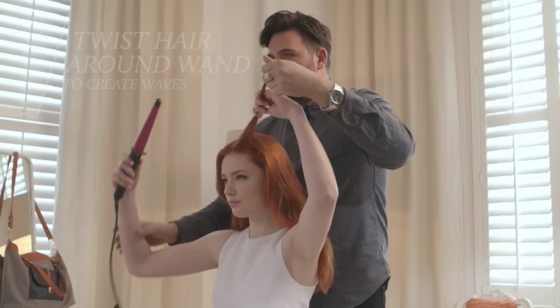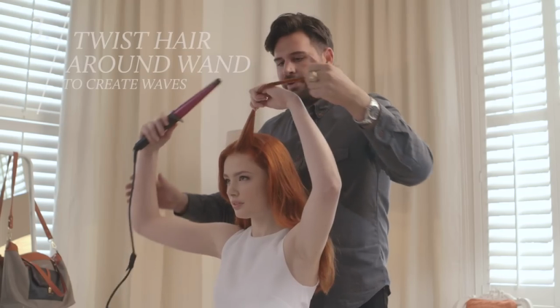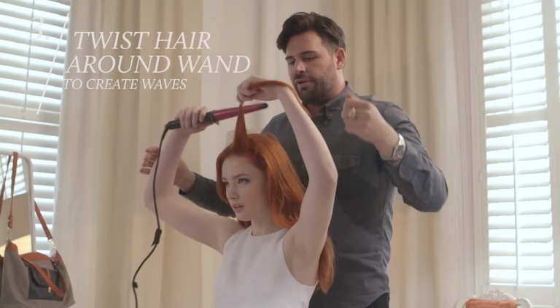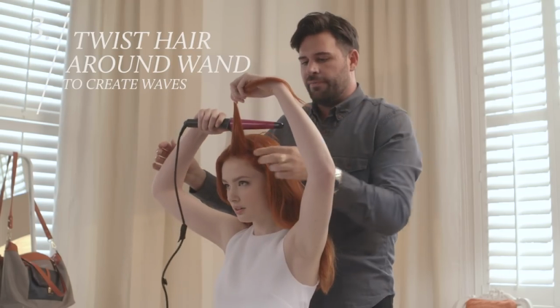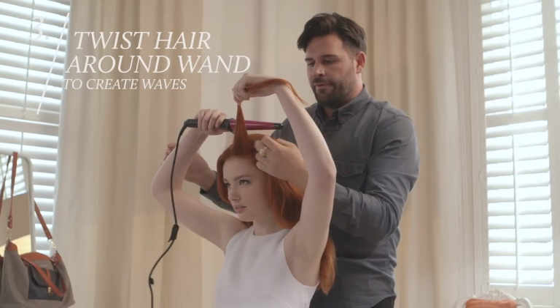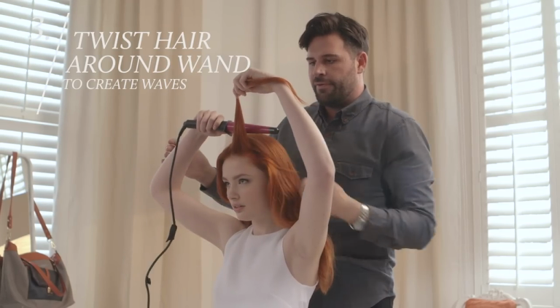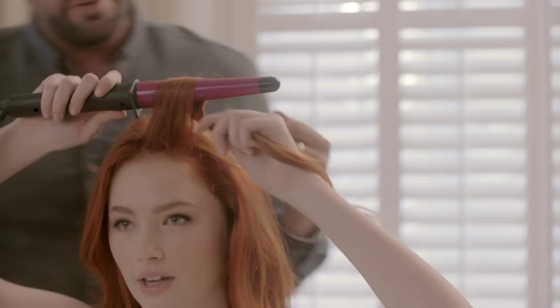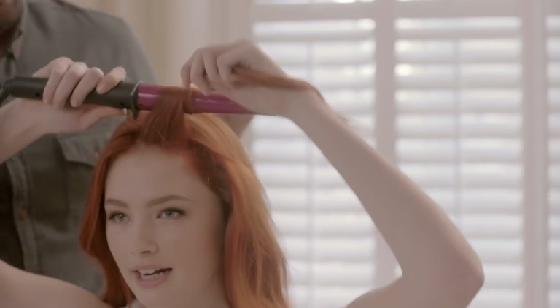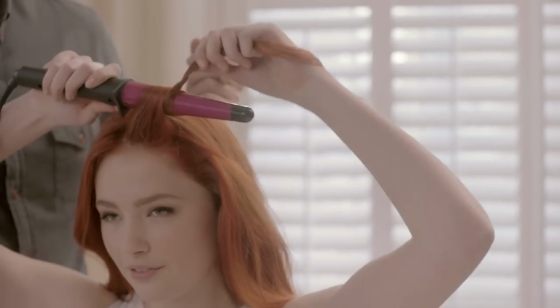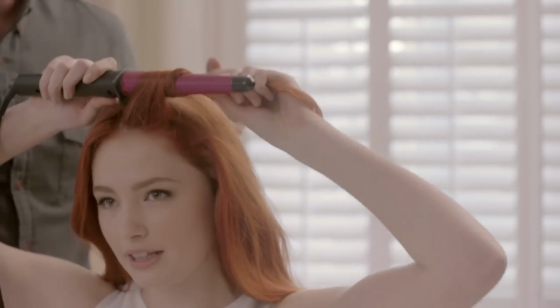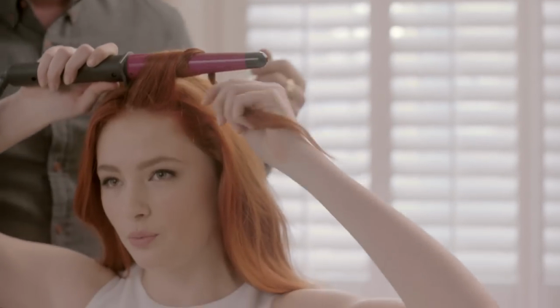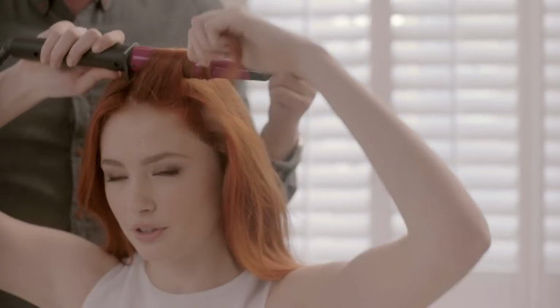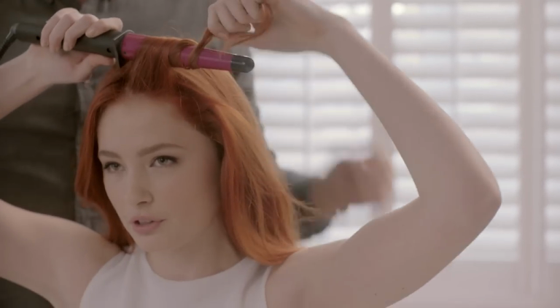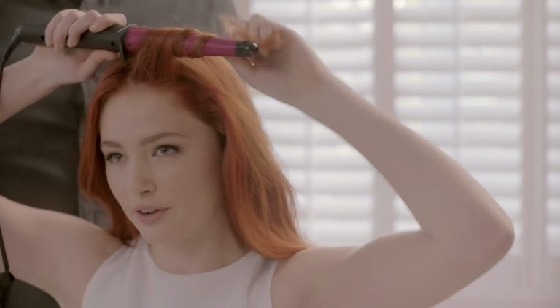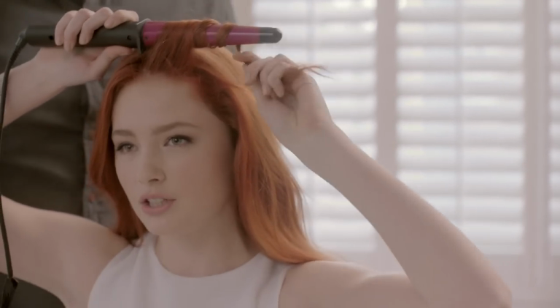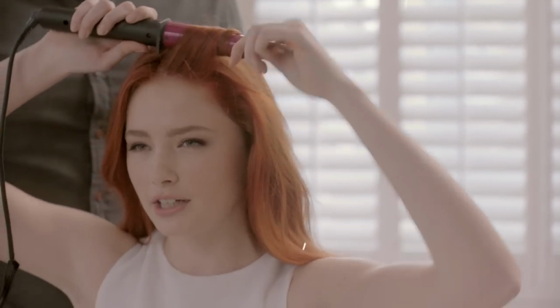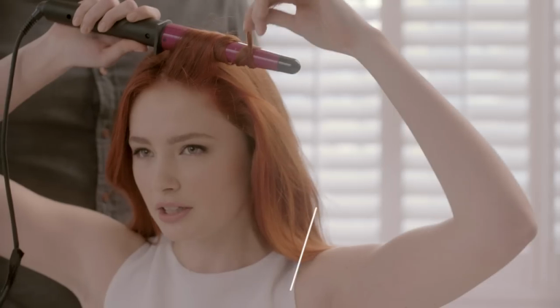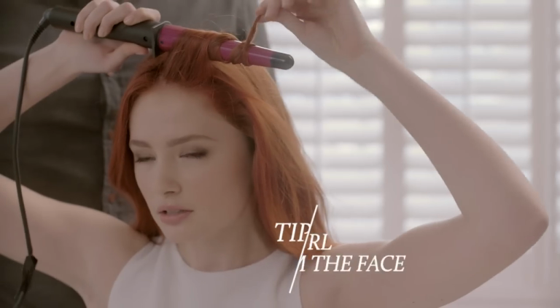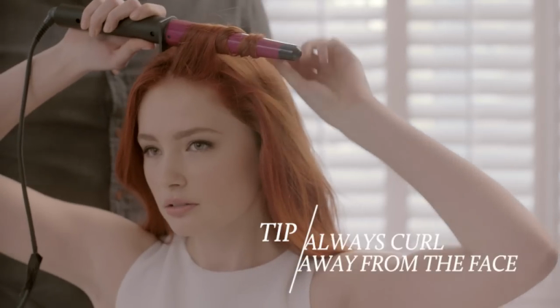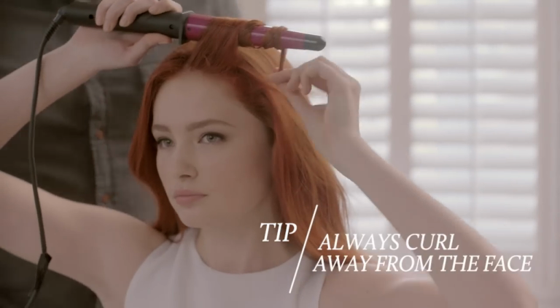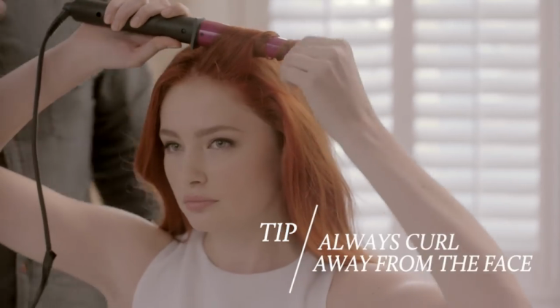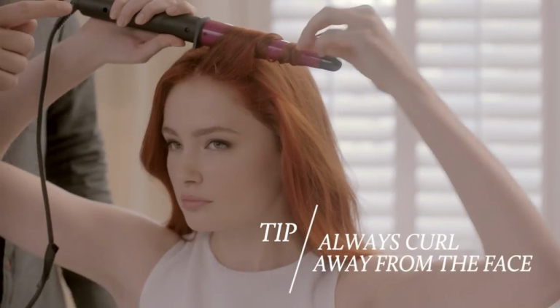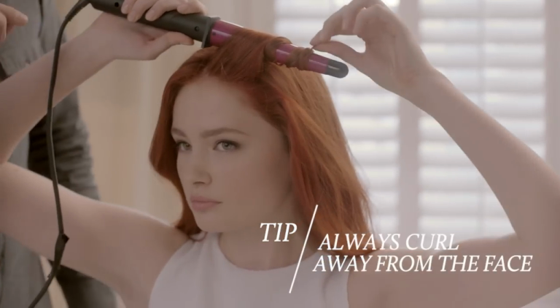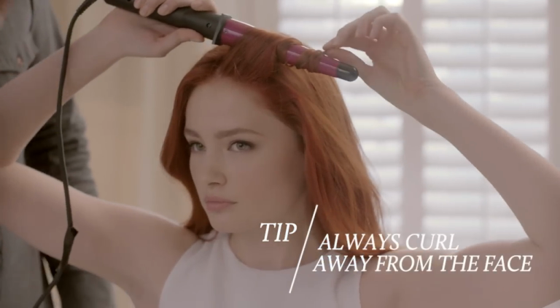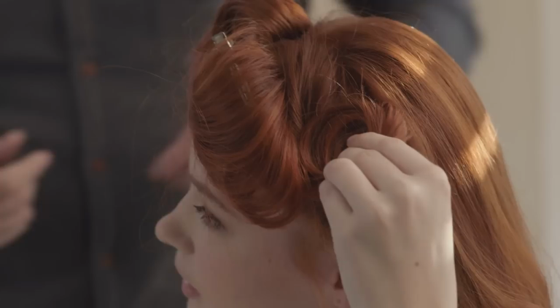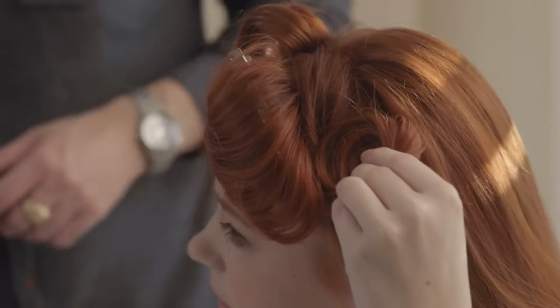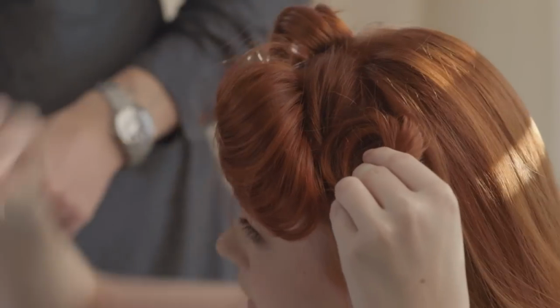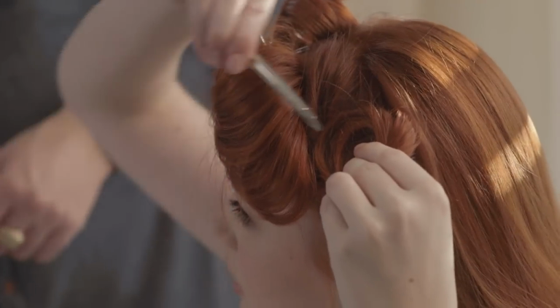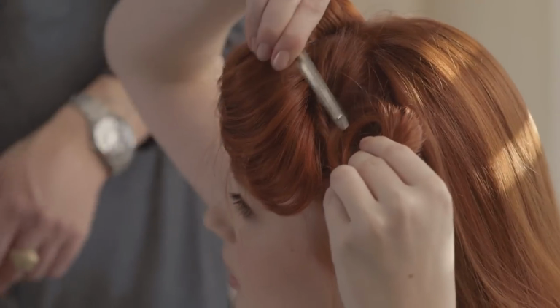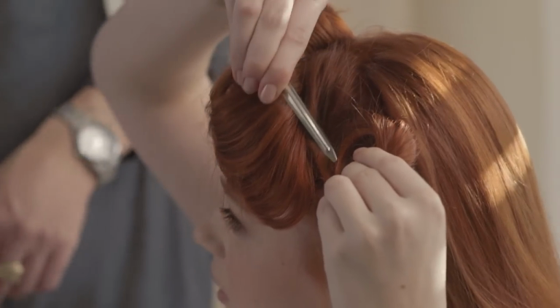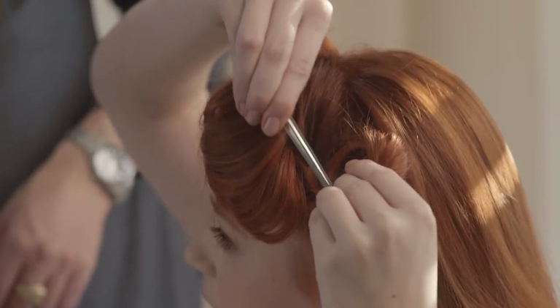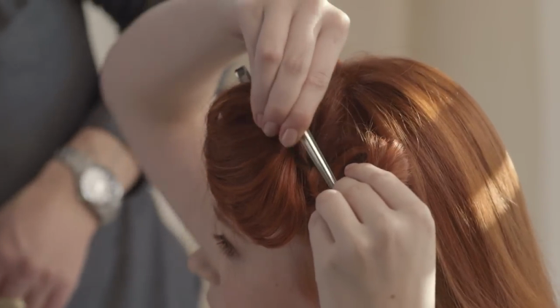Now grab your curling wand. And I can never get the waves at the front quite right — do you have any tricks? You always want to roll away from your face. Remember to clip each section as you go.